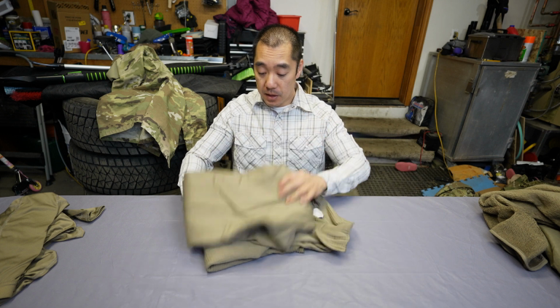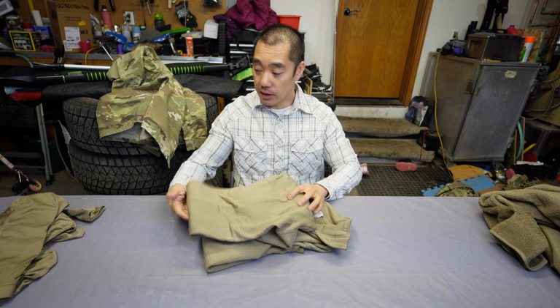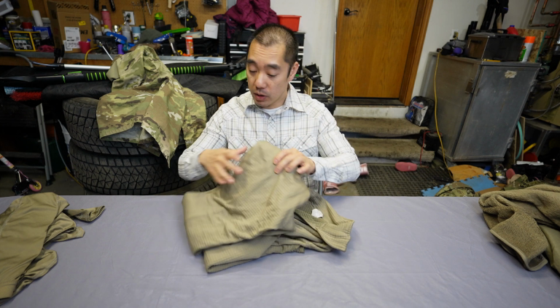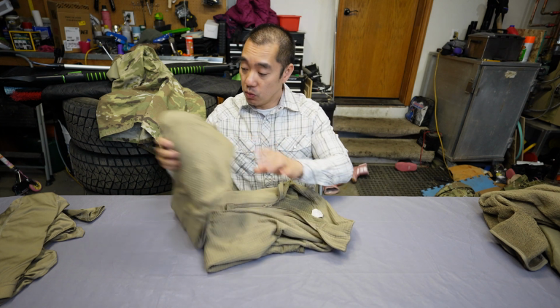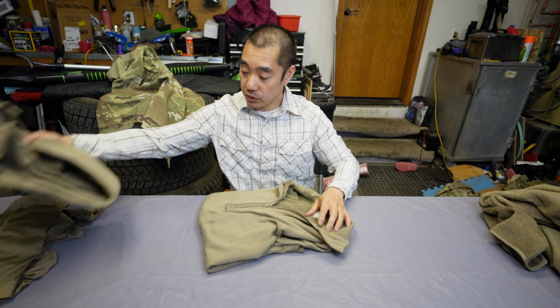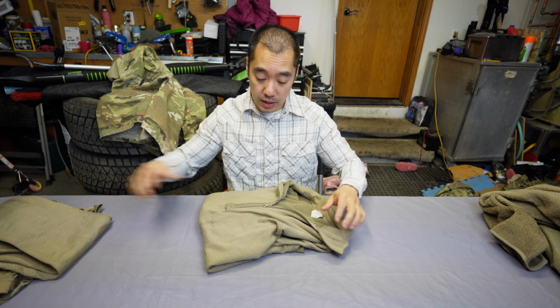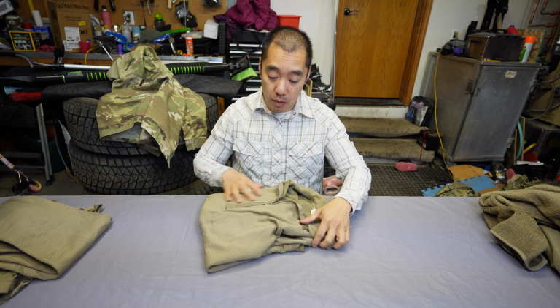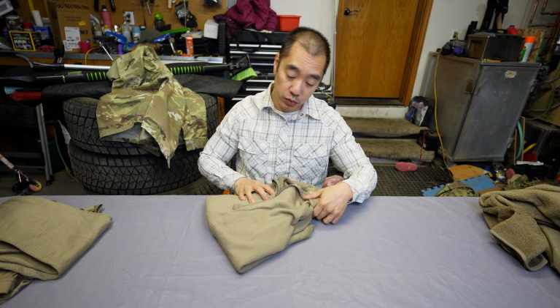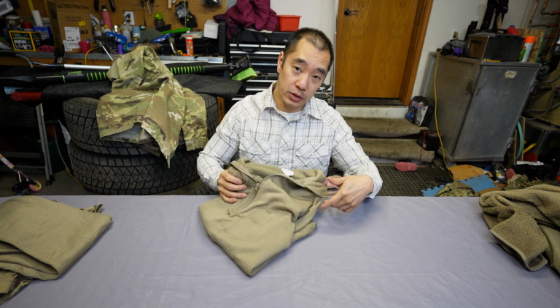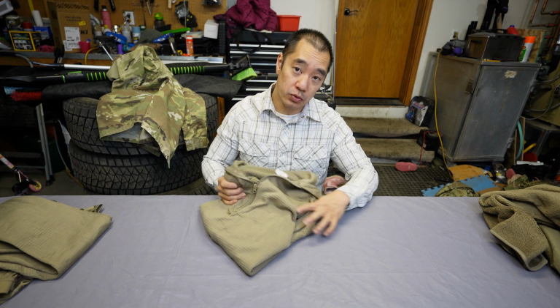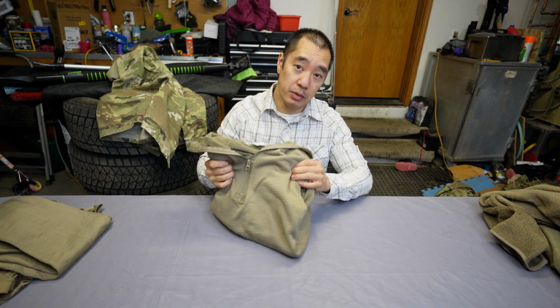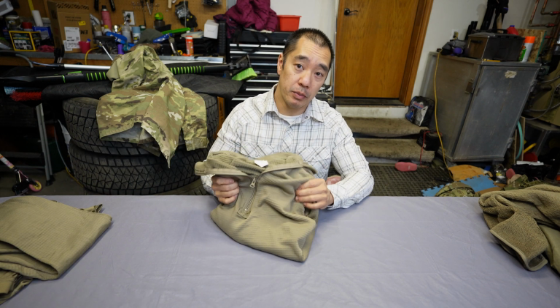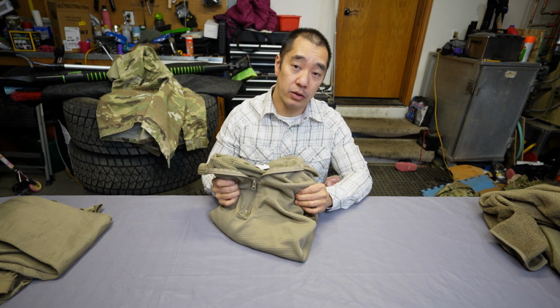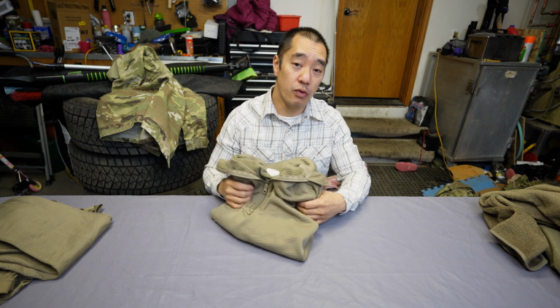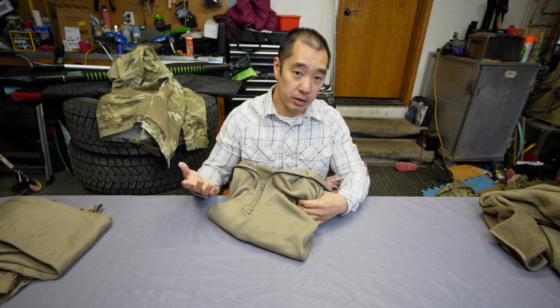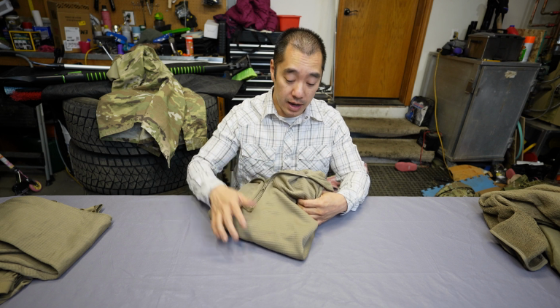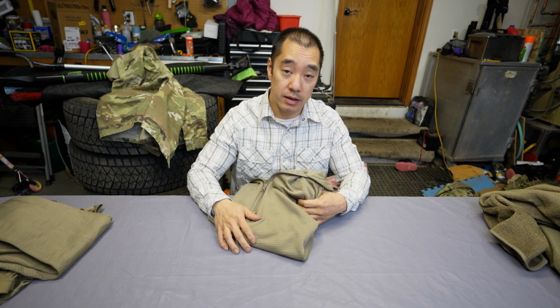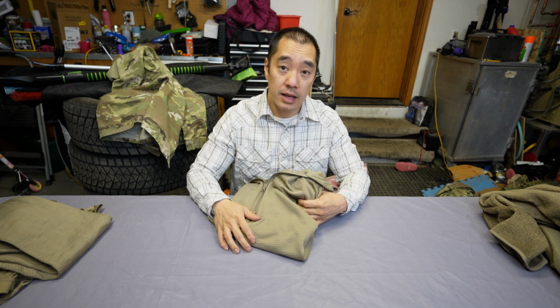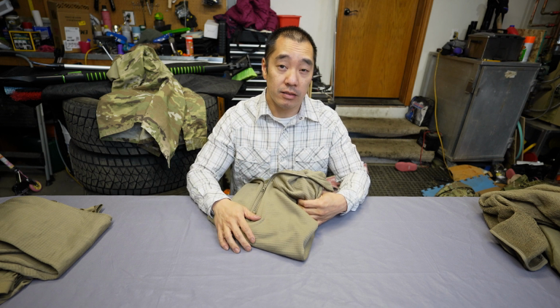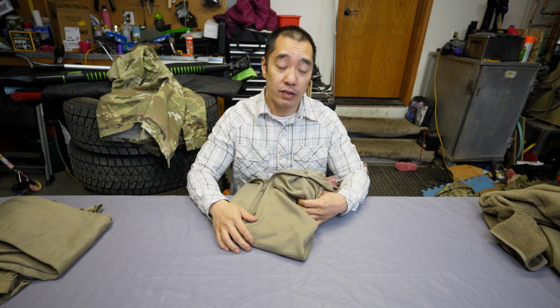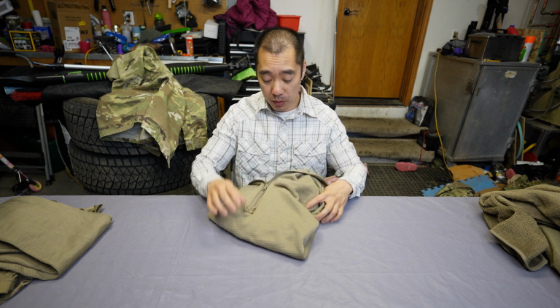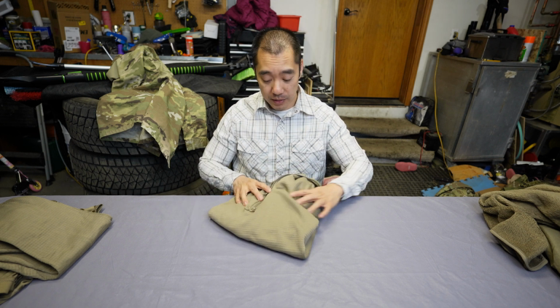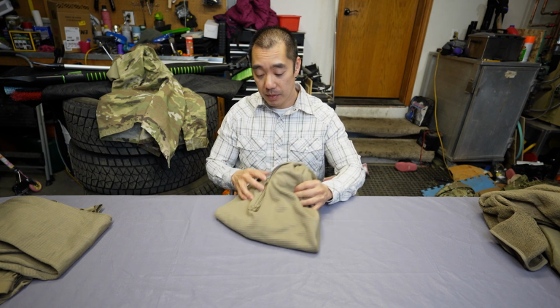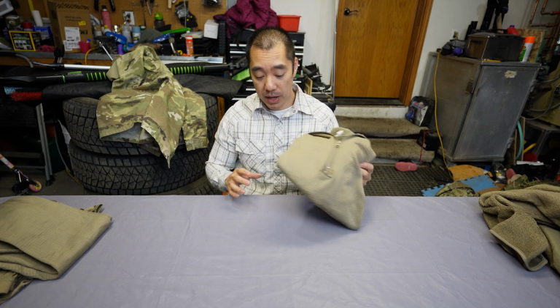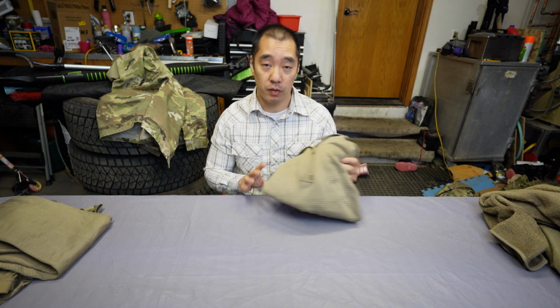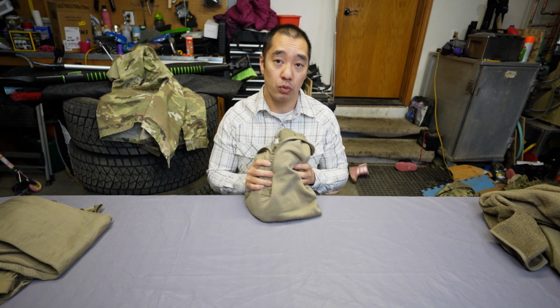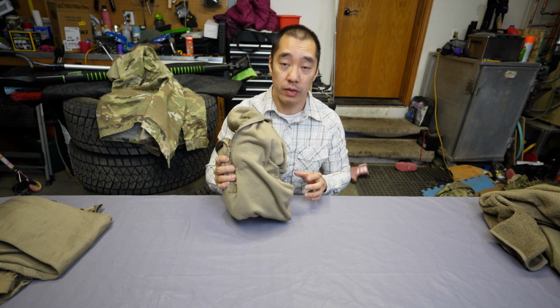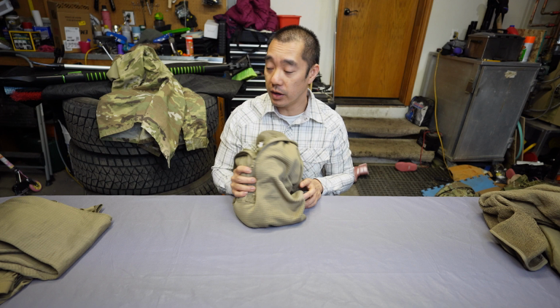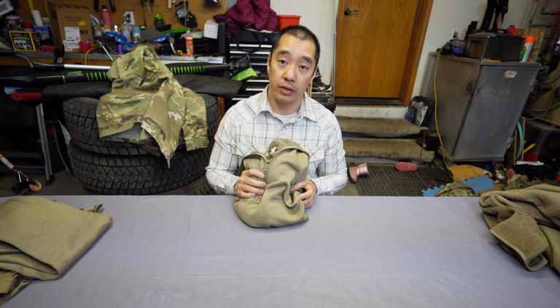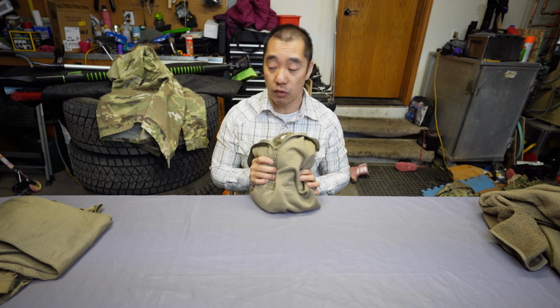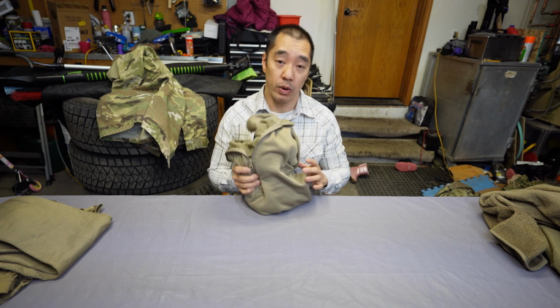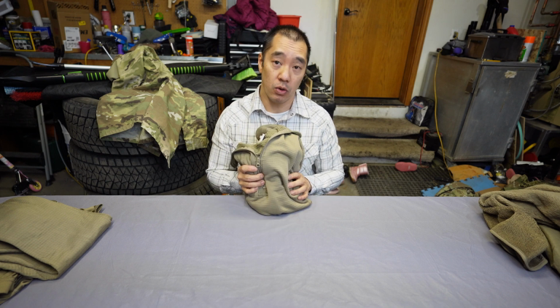You won't see it because it will be under the uniform and it's not visible, but many service members wear this under their uniform when it's cold.